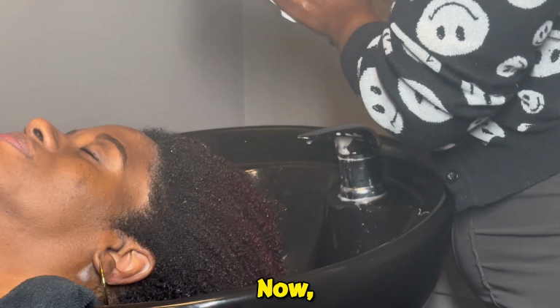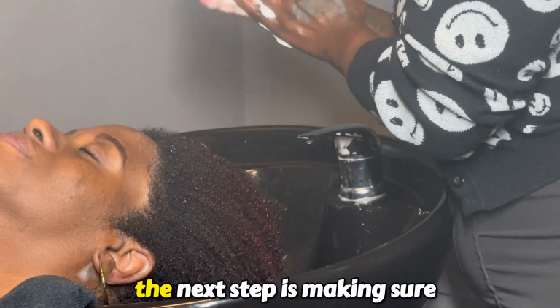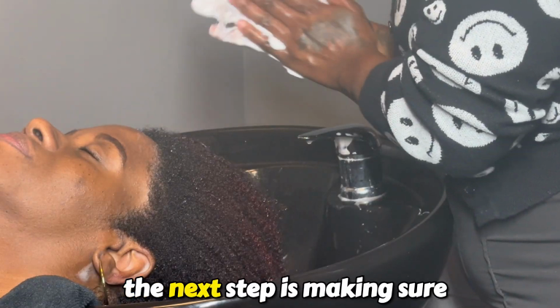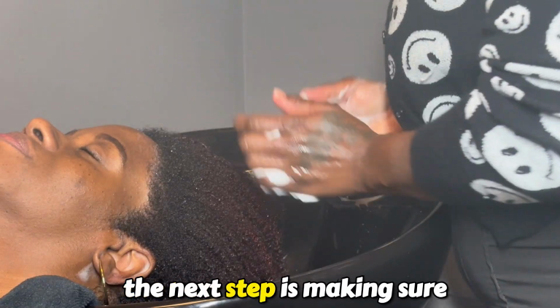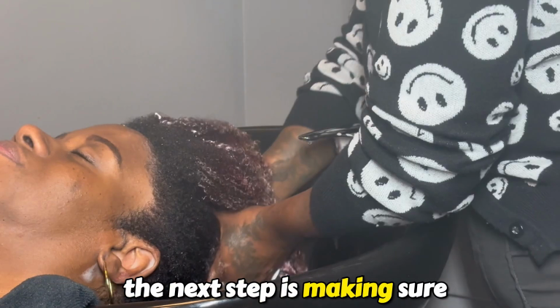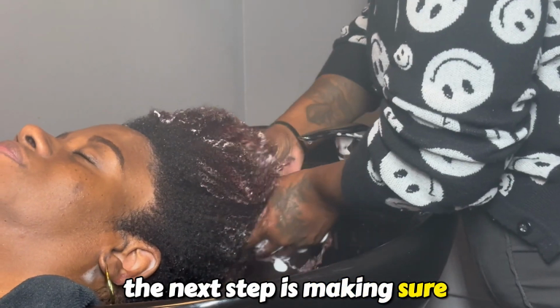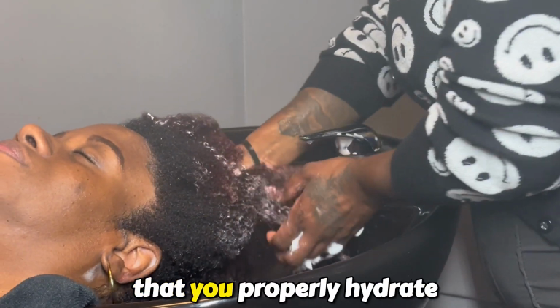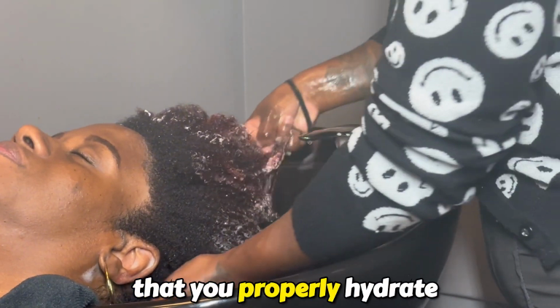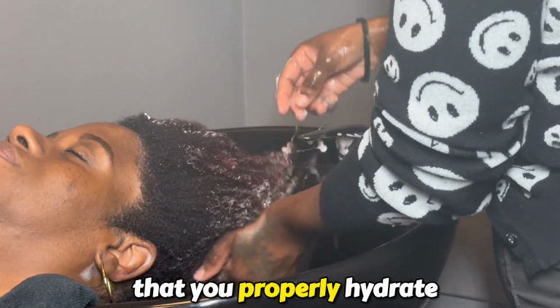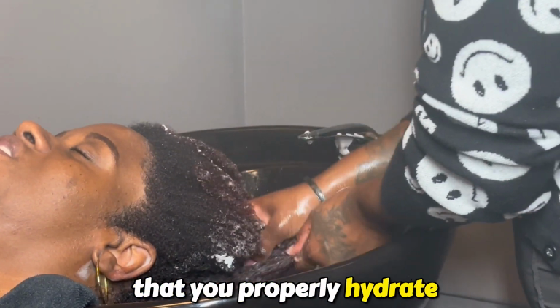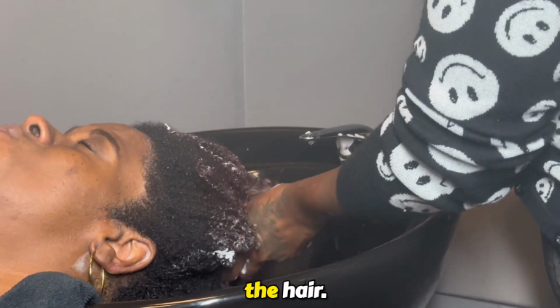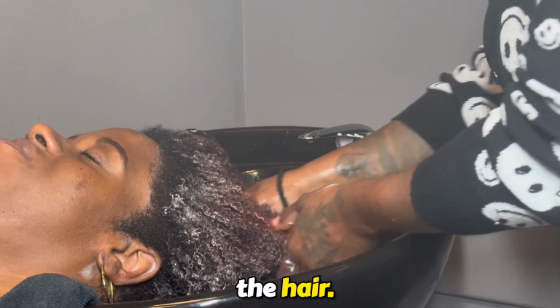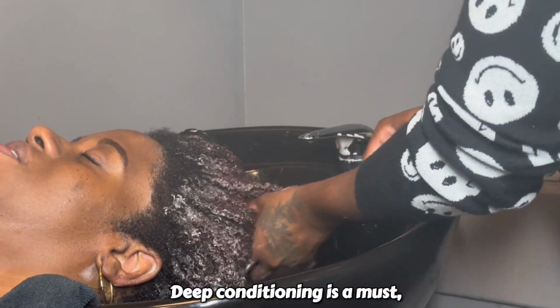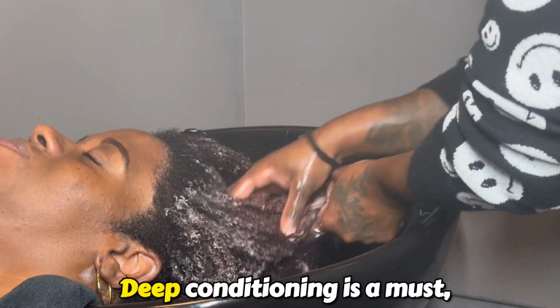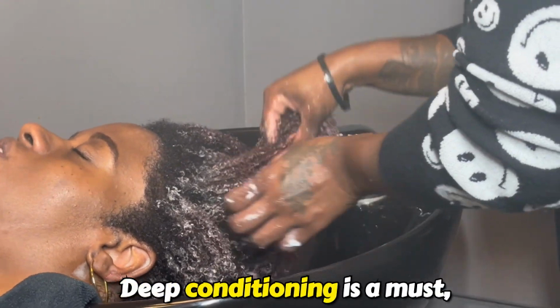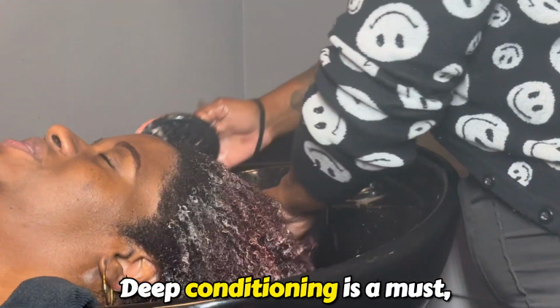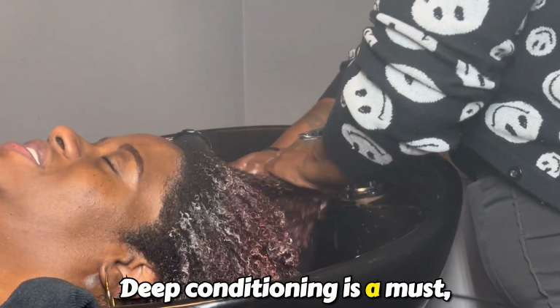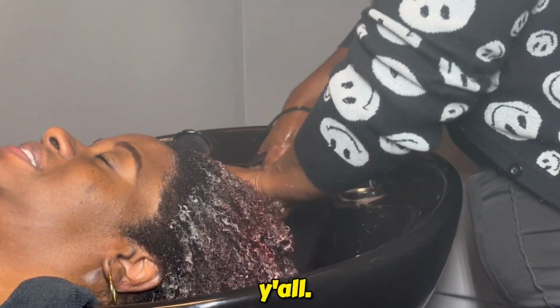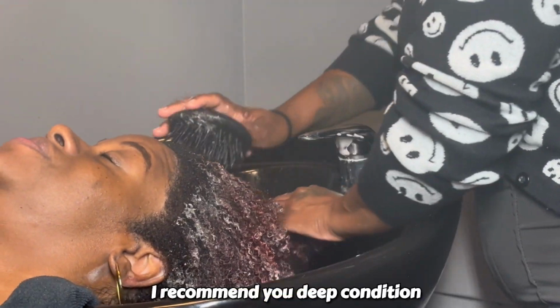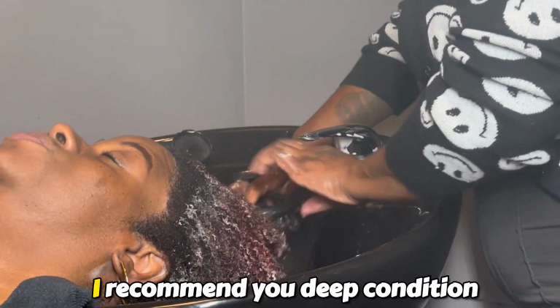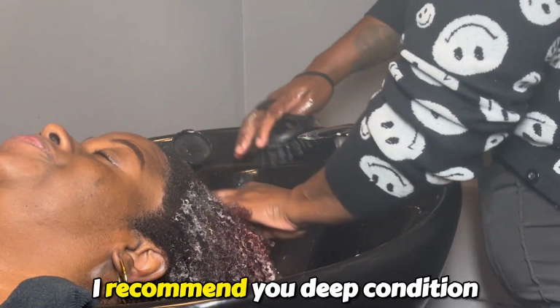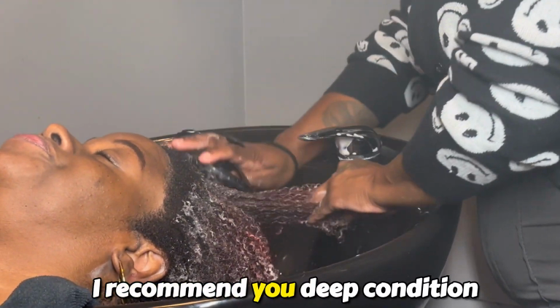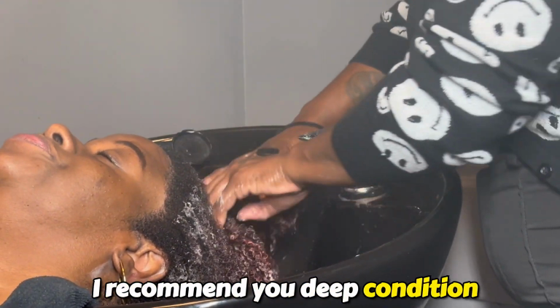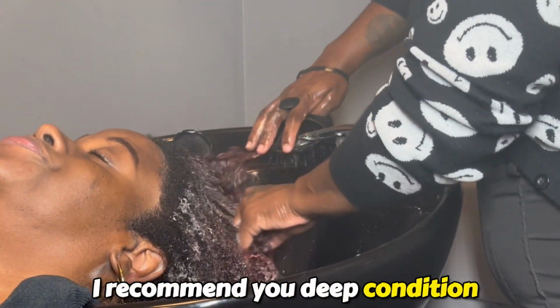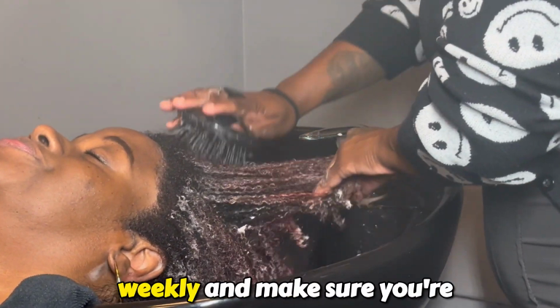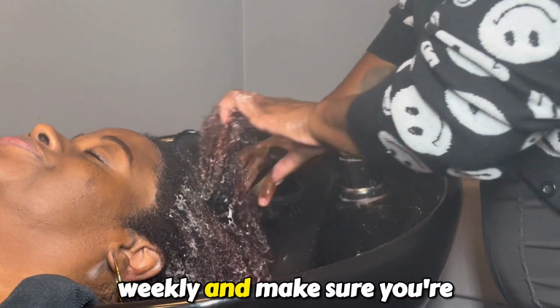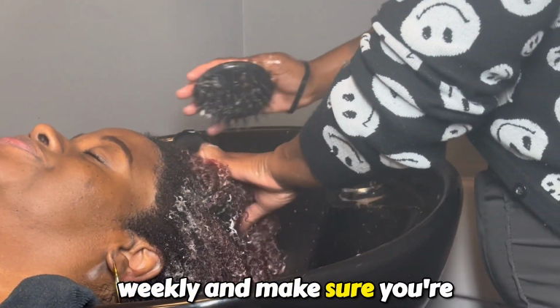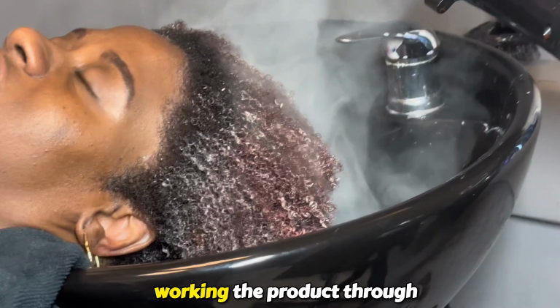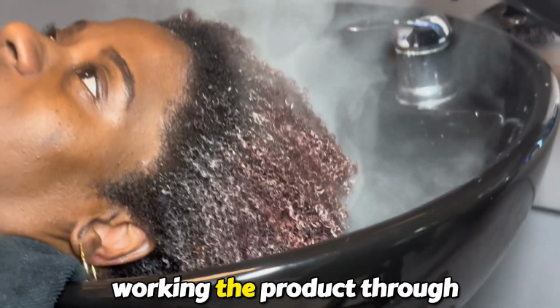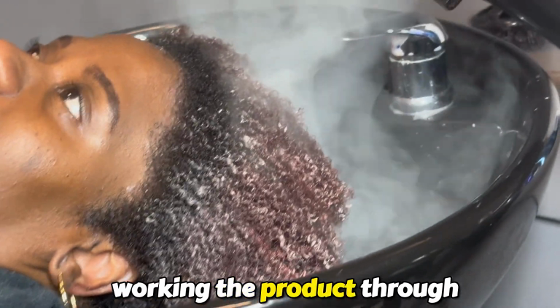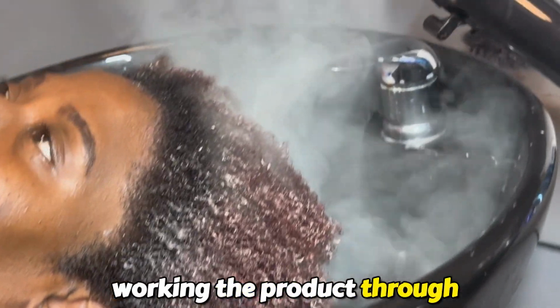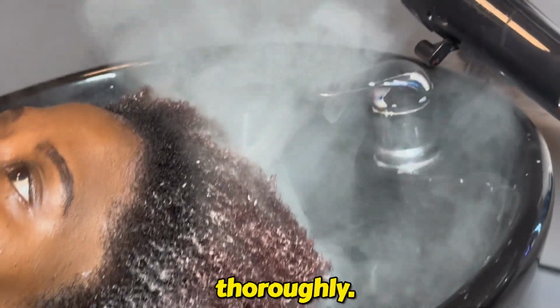The next step is making sure that you properly hydrate the hair. Deep conditioning is a must, y'all. I recommend you deep condition weekly and make sure you're working the product through thoroughly.